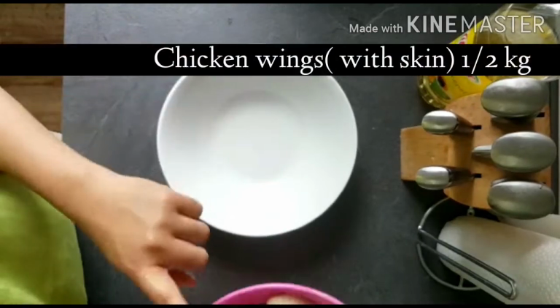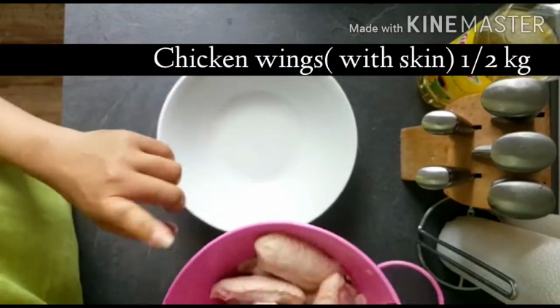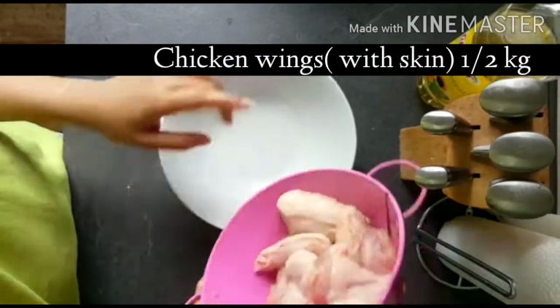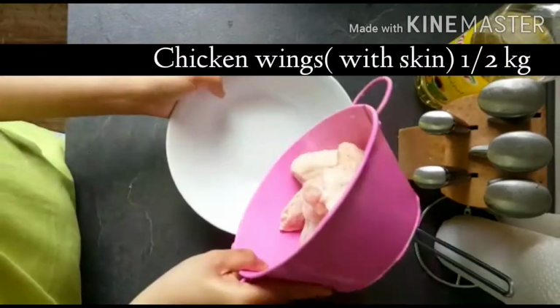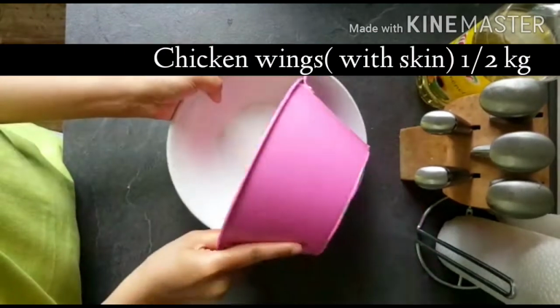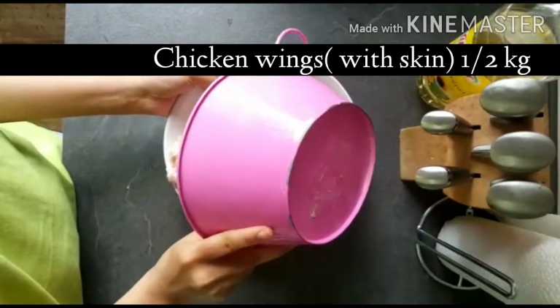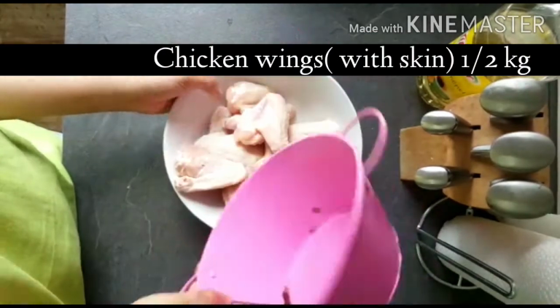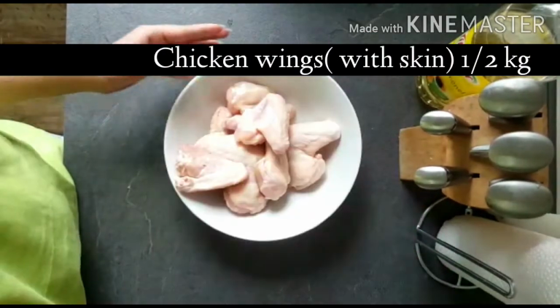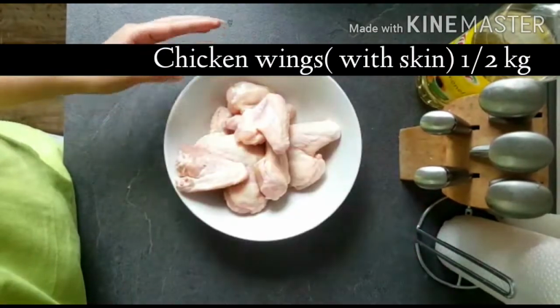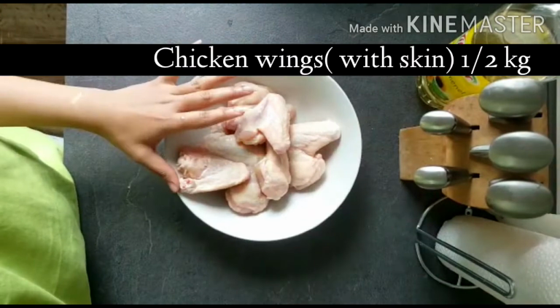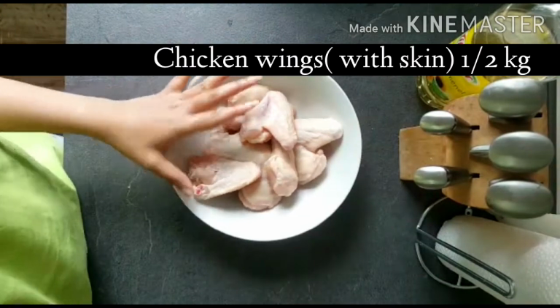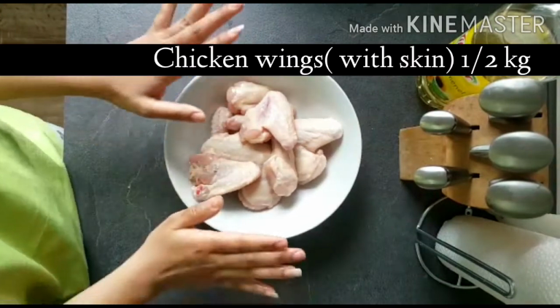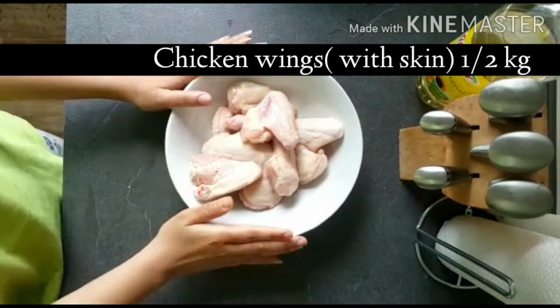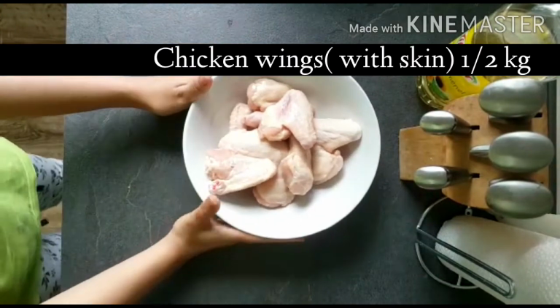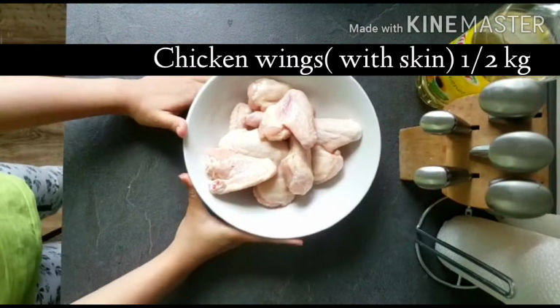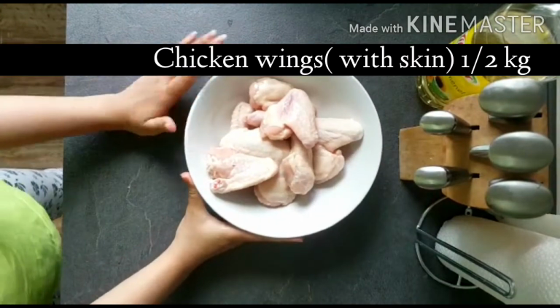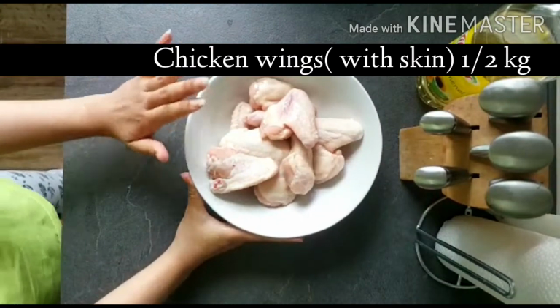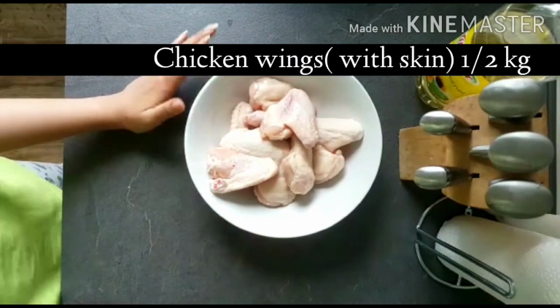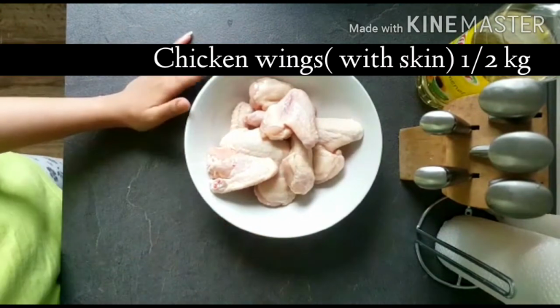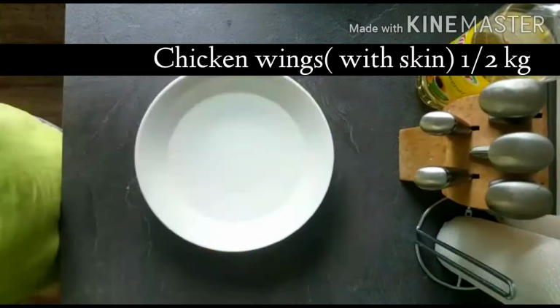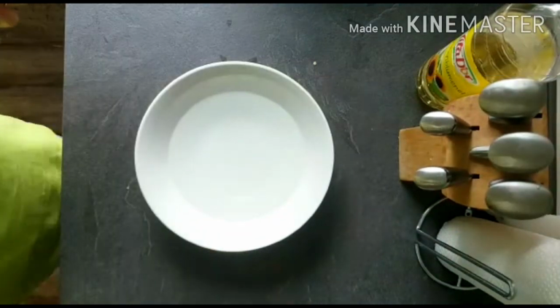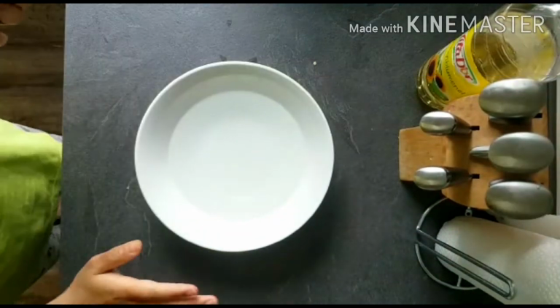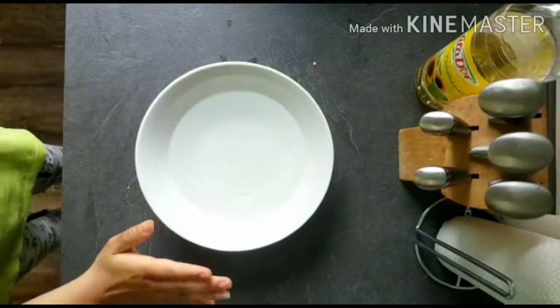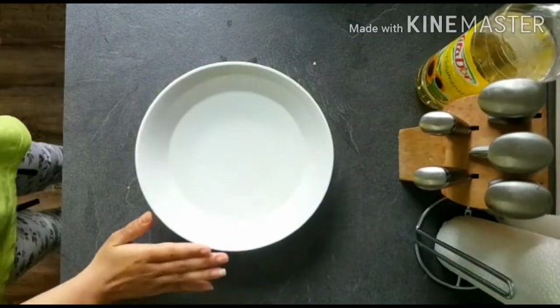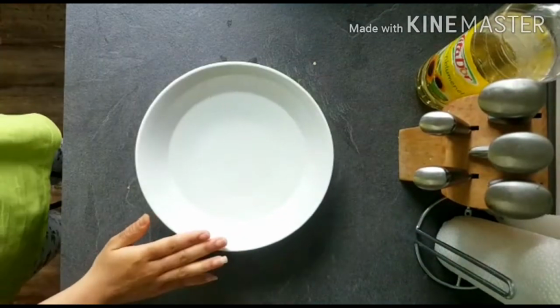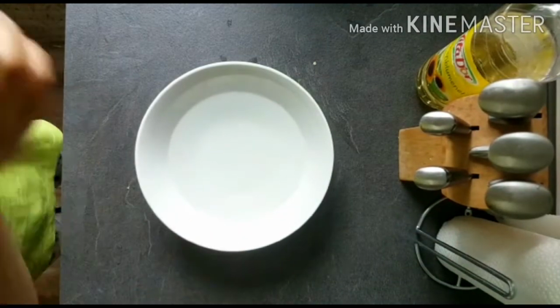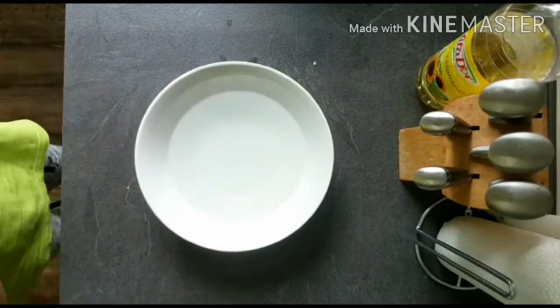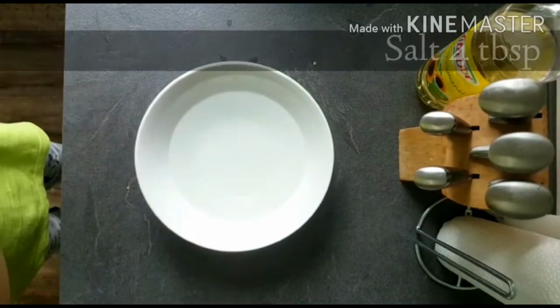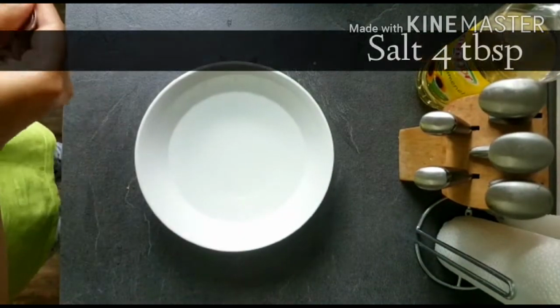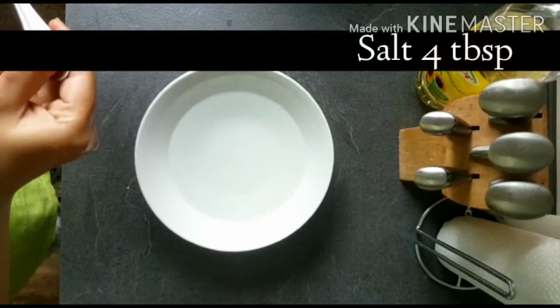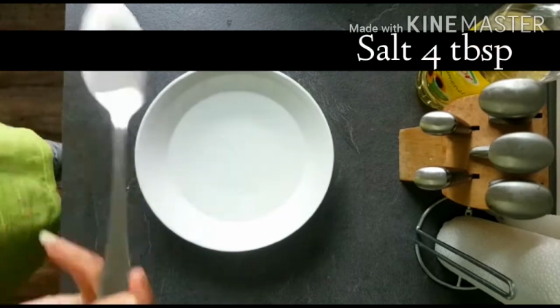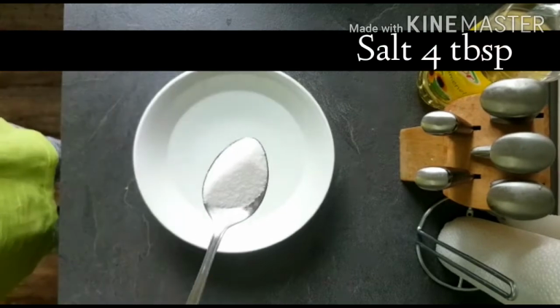First of all, you will need 1.5 kg of chicken wings. Don't remove the skin from the chicken.